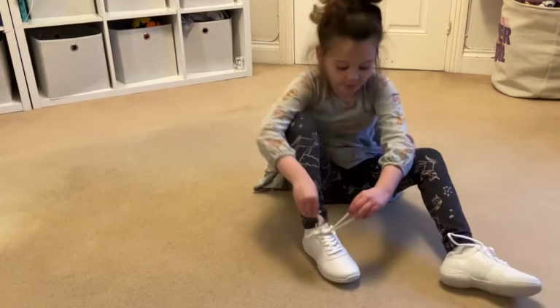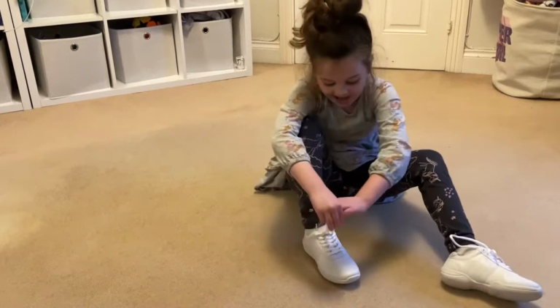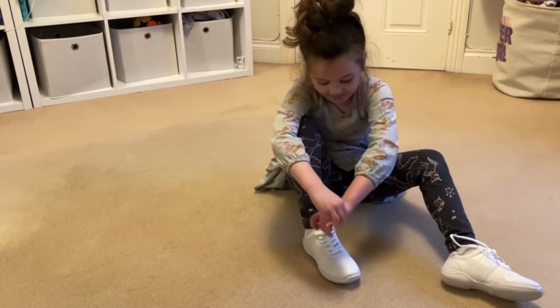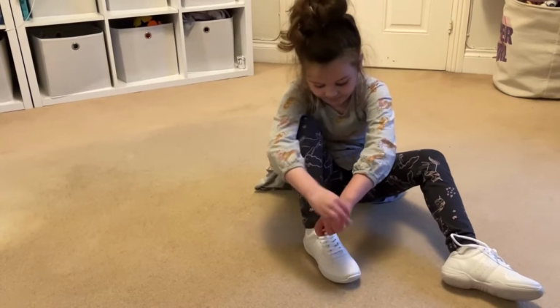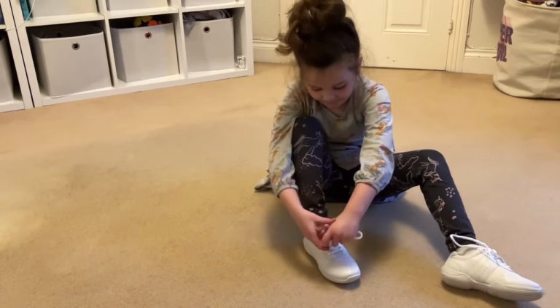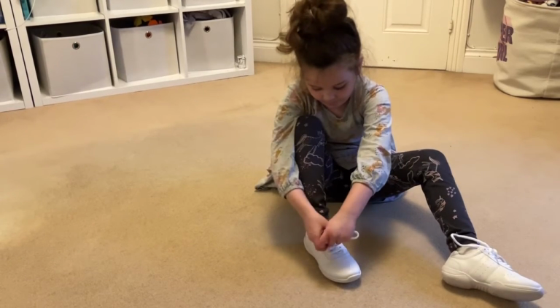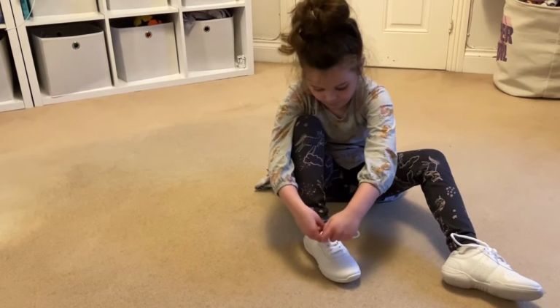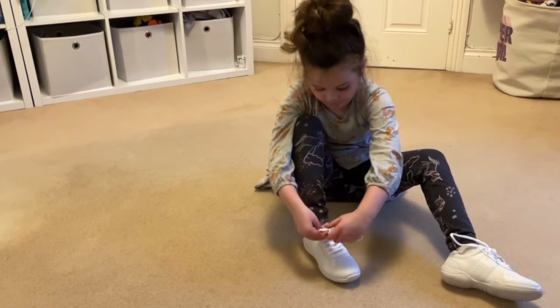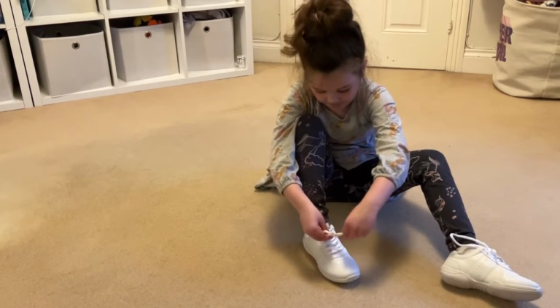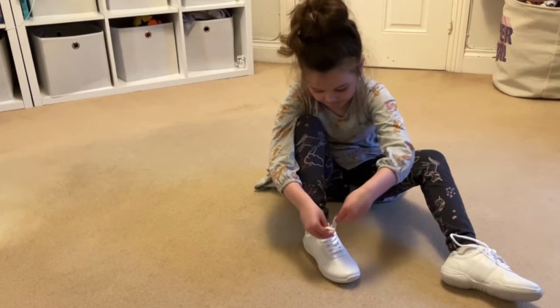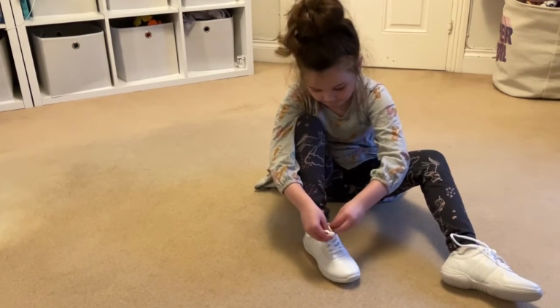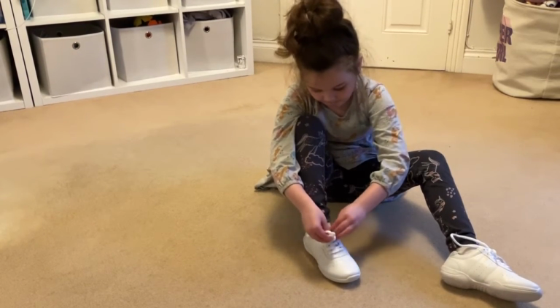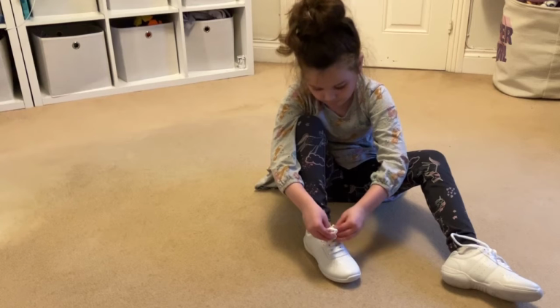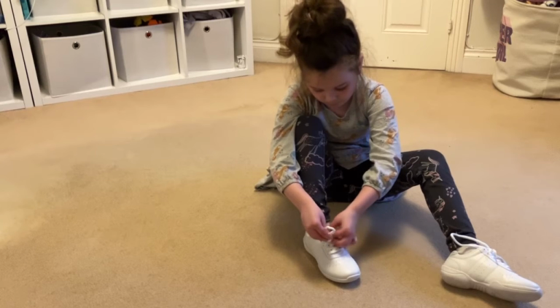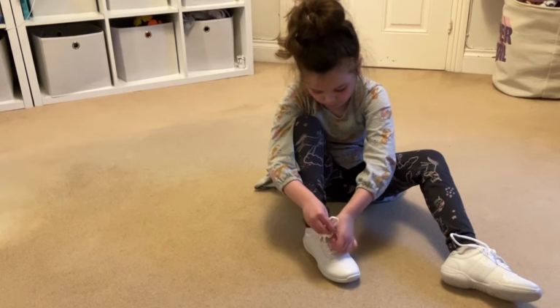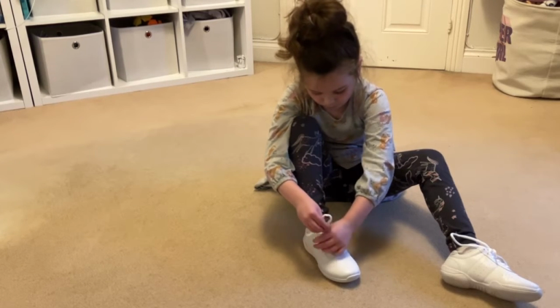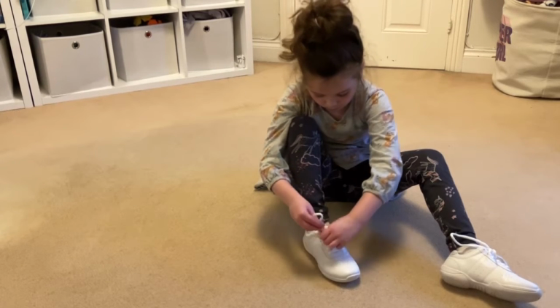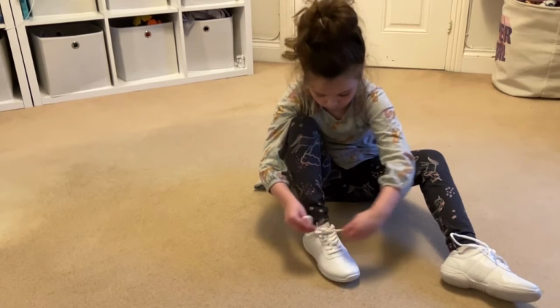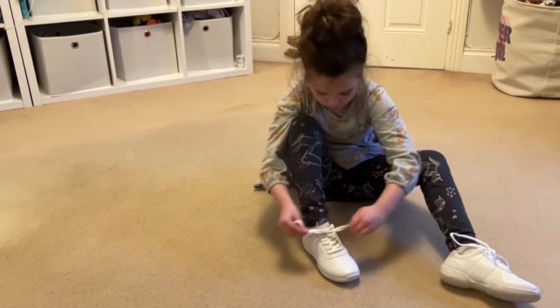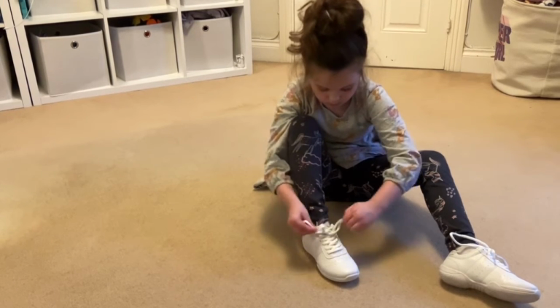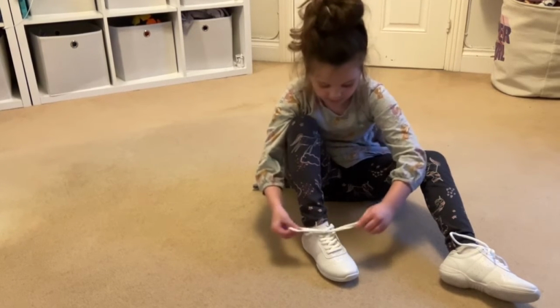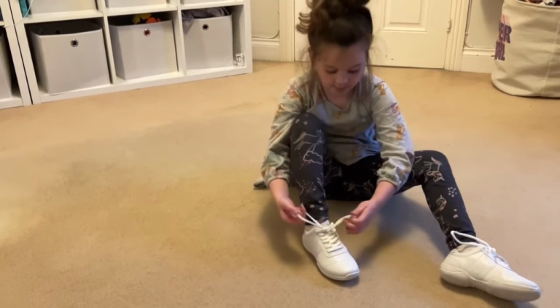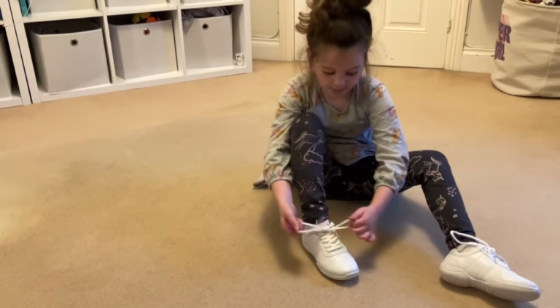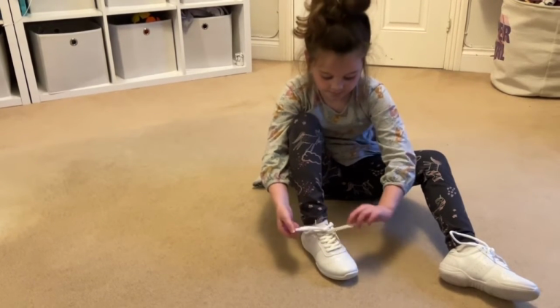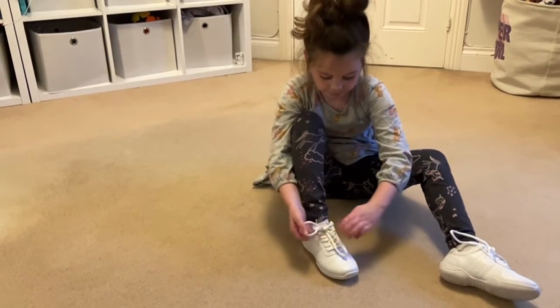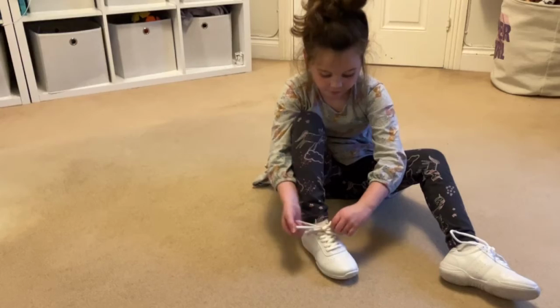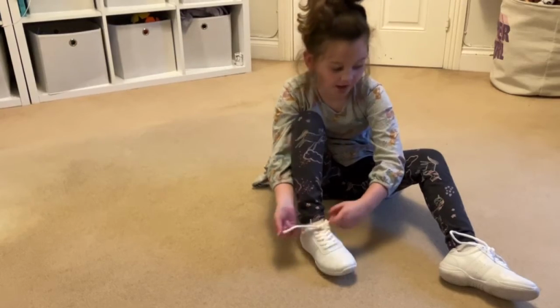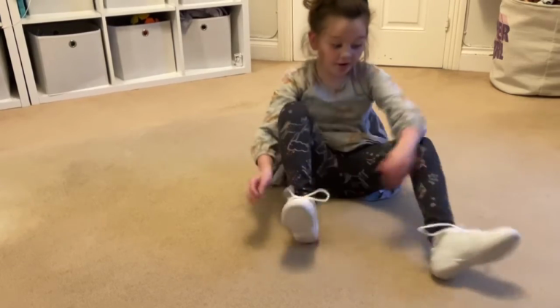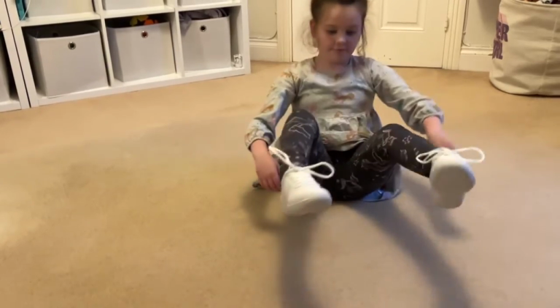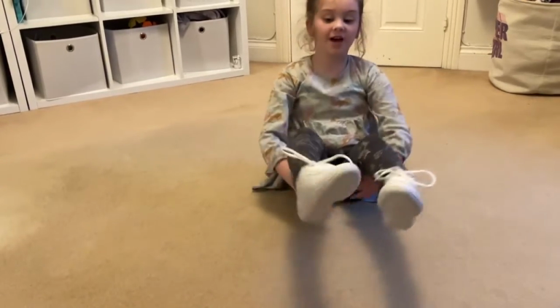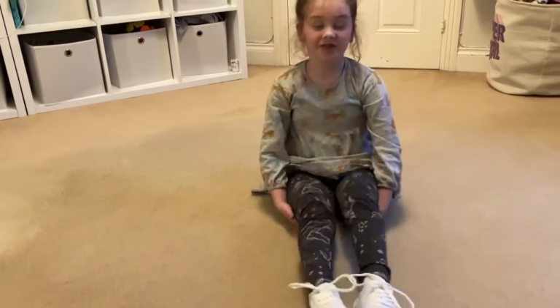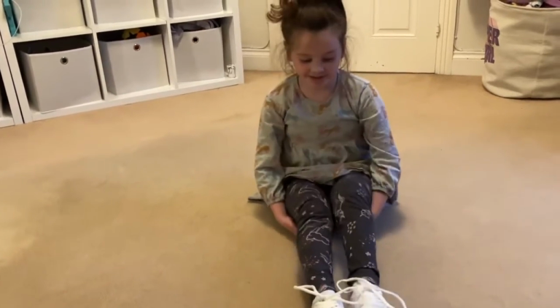You do it again. And there you go. Full tied shoelaces.